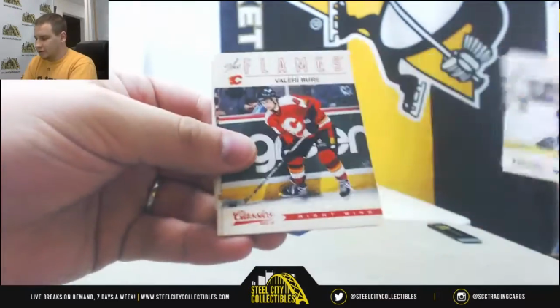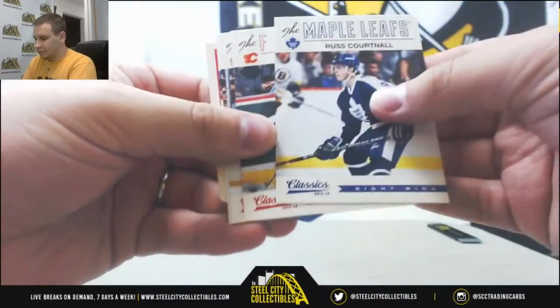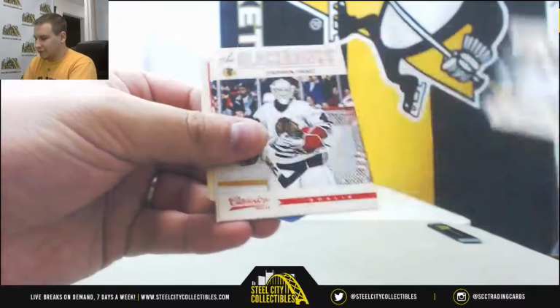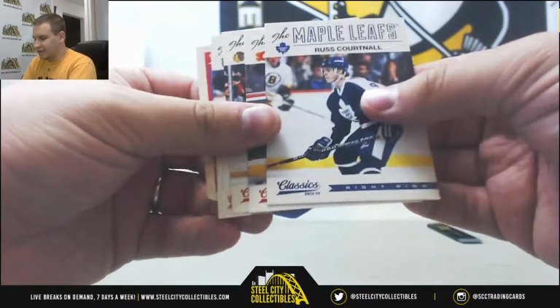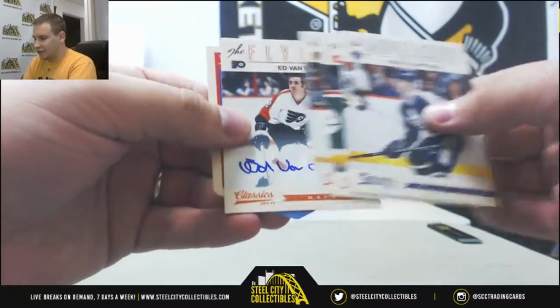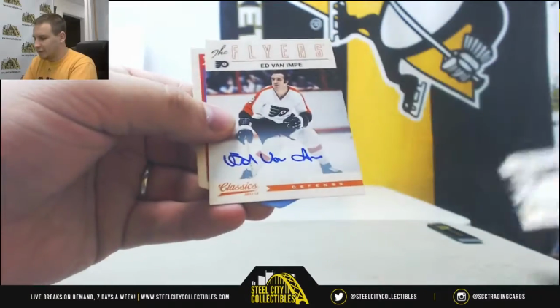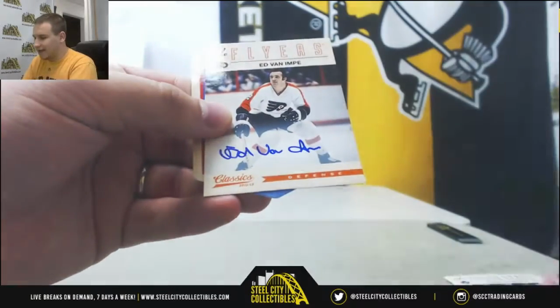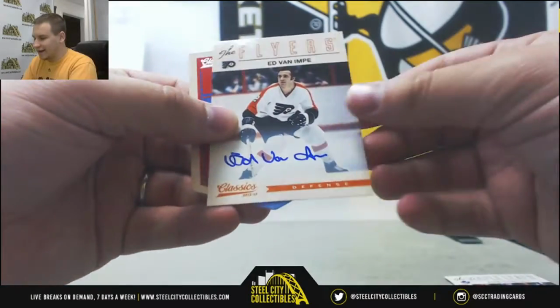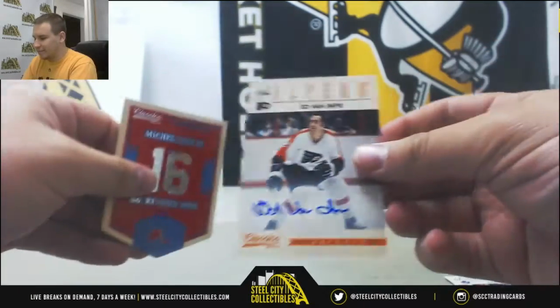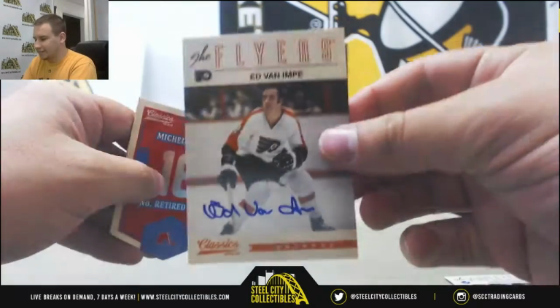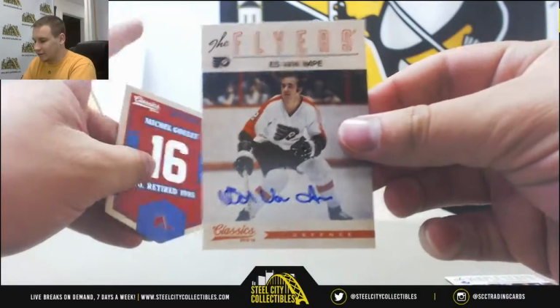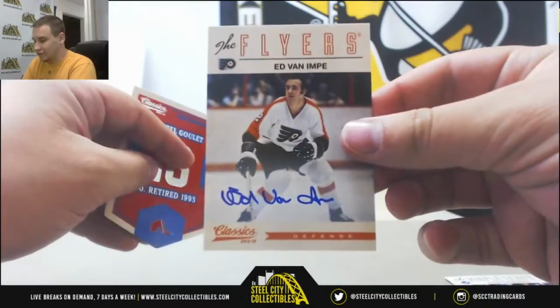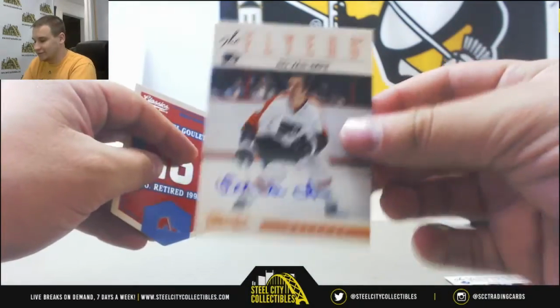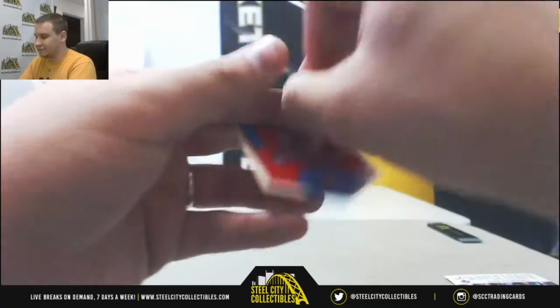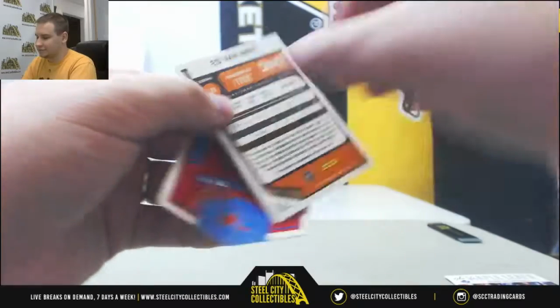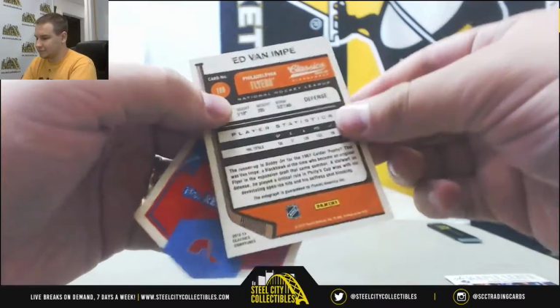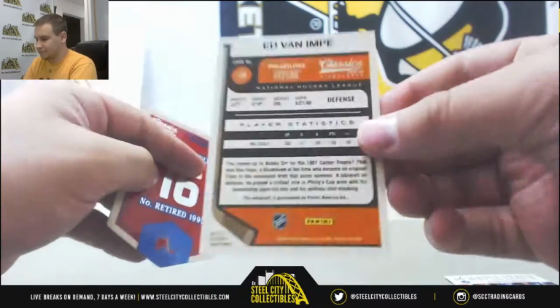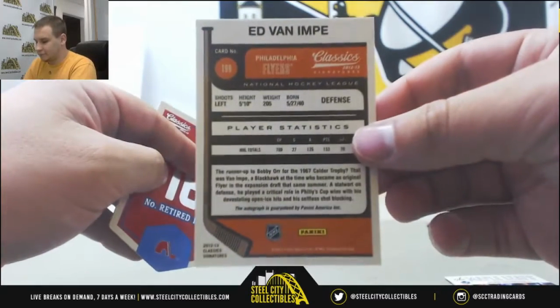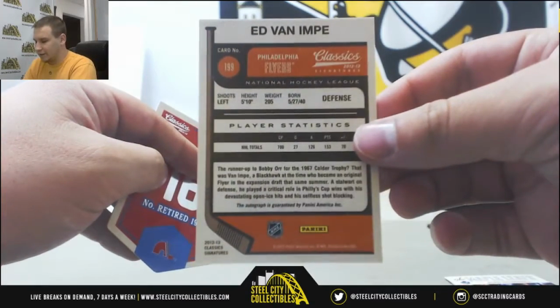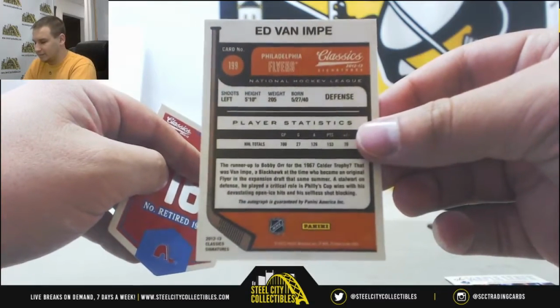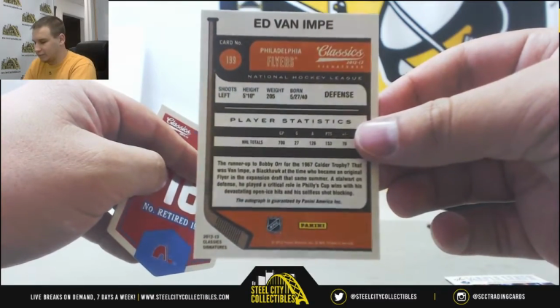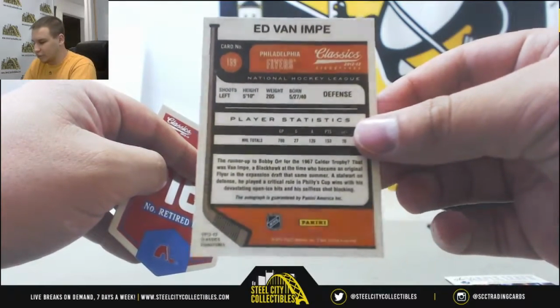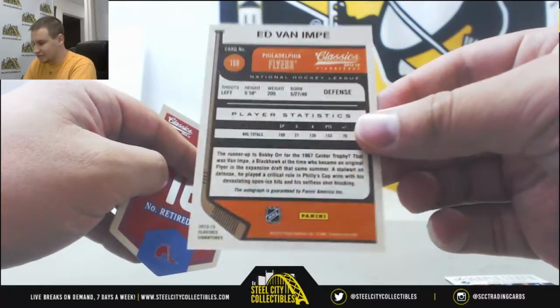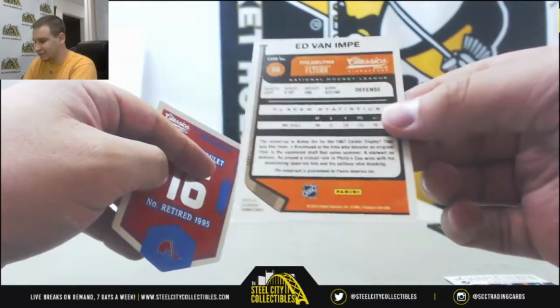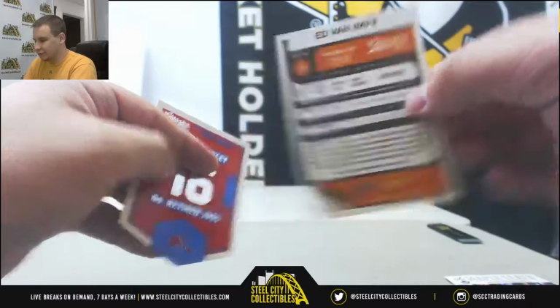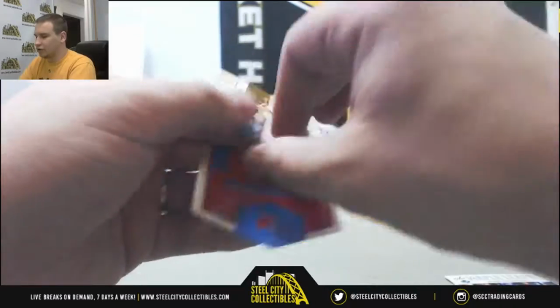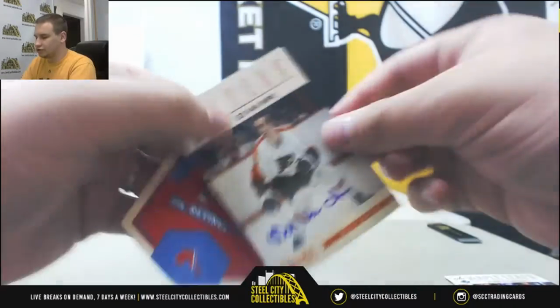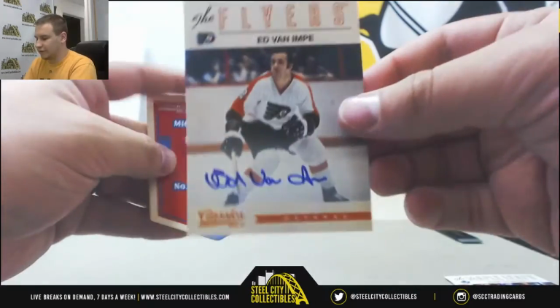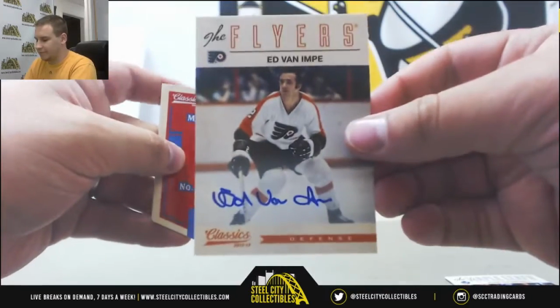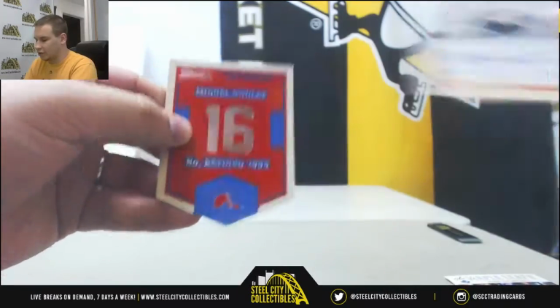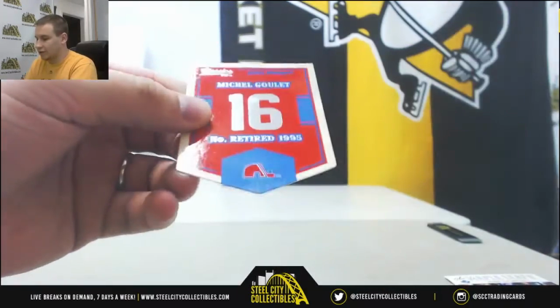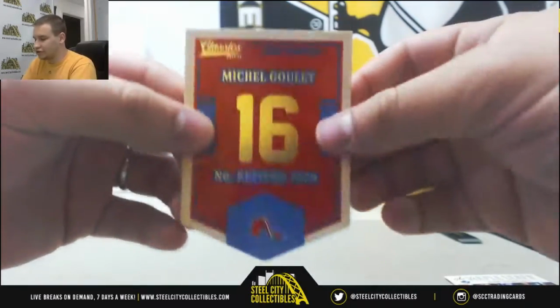You got a regular base and an autograph of Ed Van Impey — I don't know if that's how you say that, maybe Impey? Runner-up for the 1967 Calder Trophy. On-card auto, as usual.